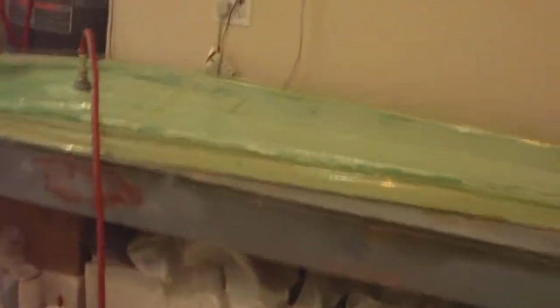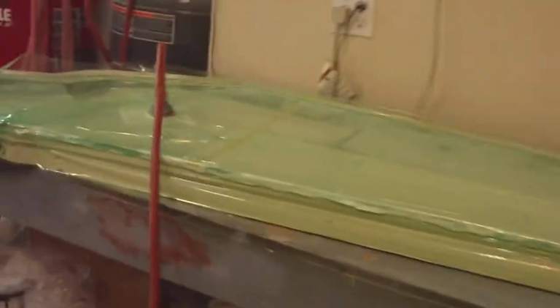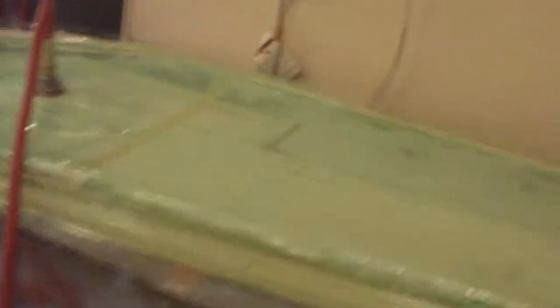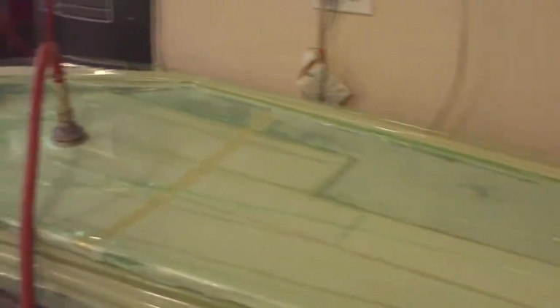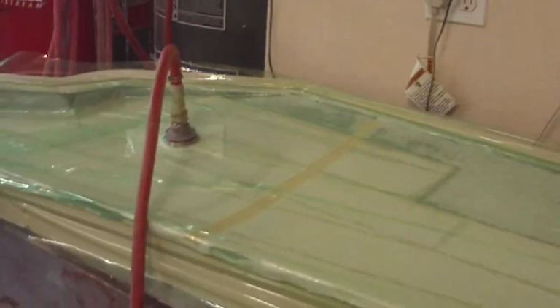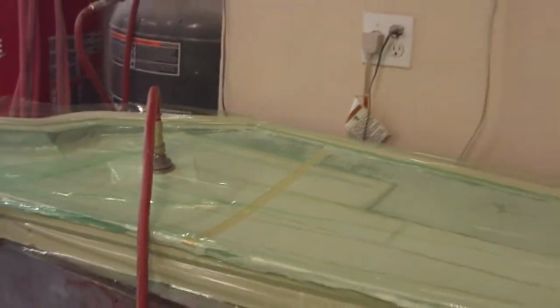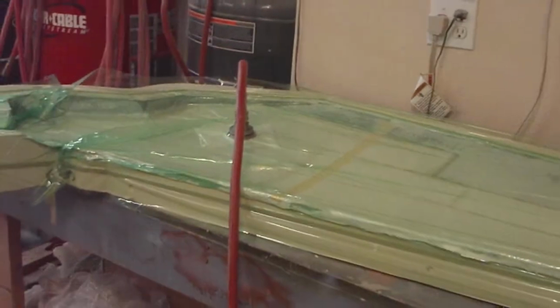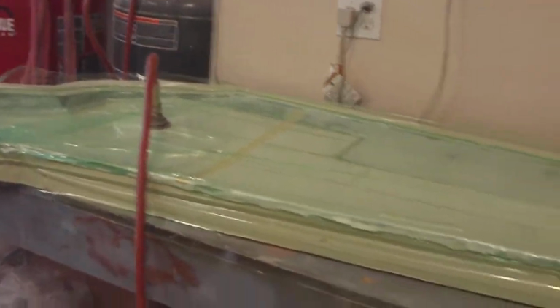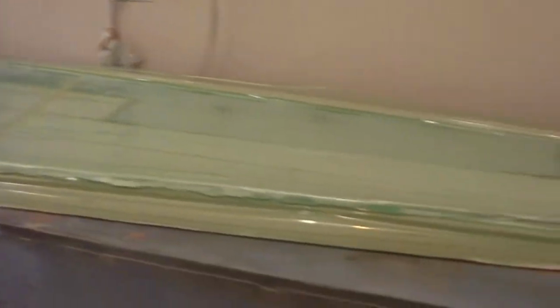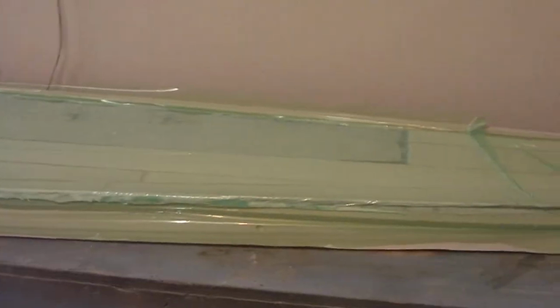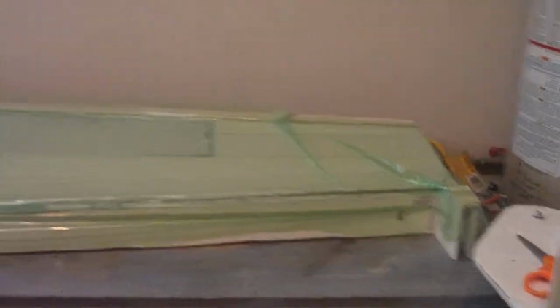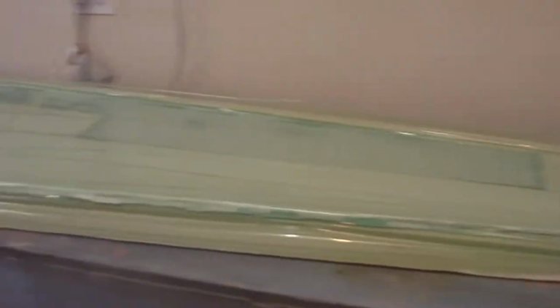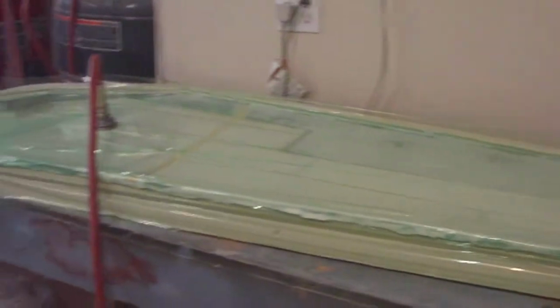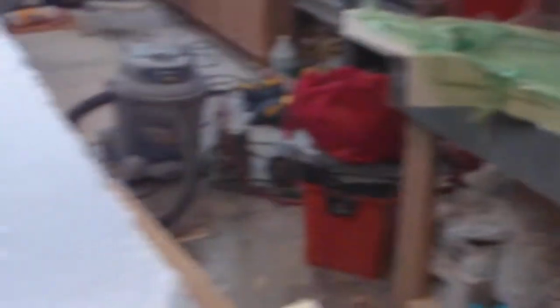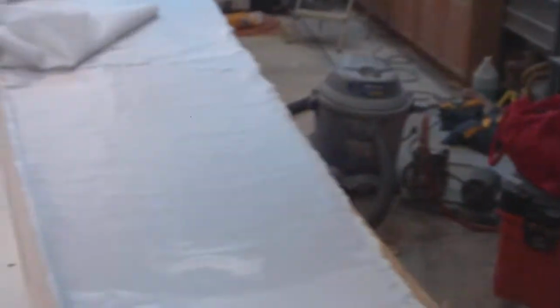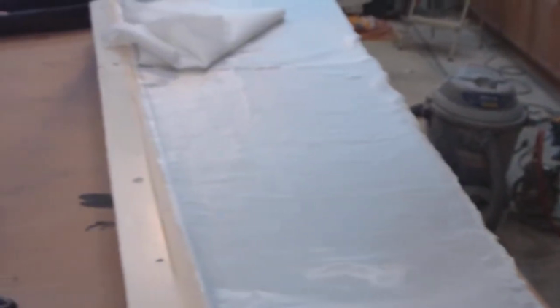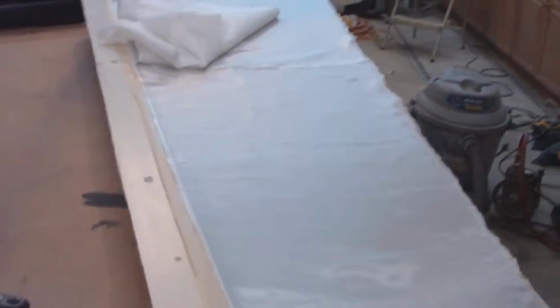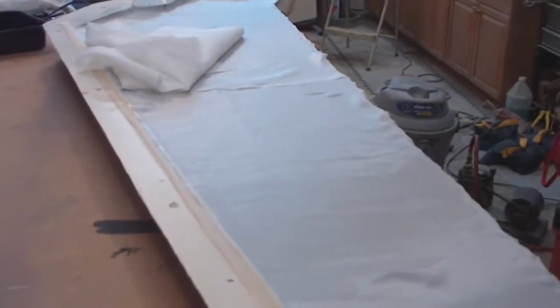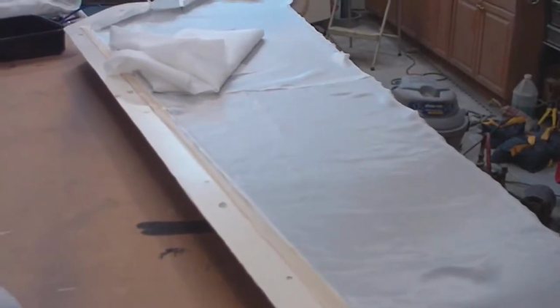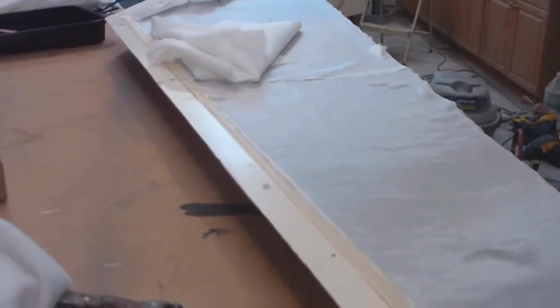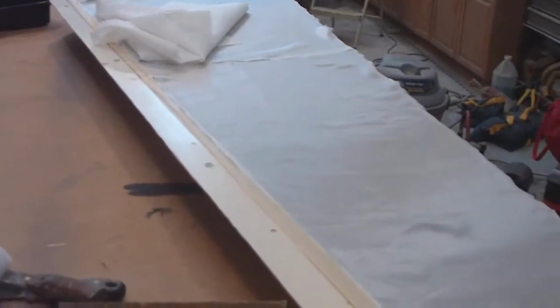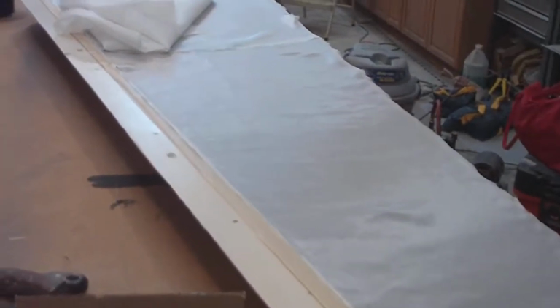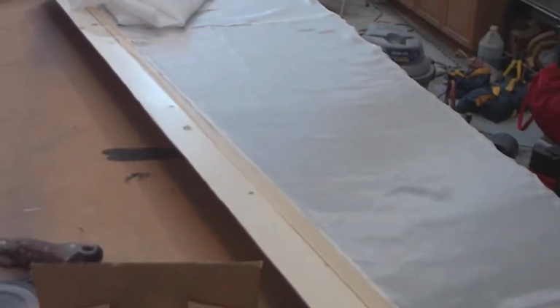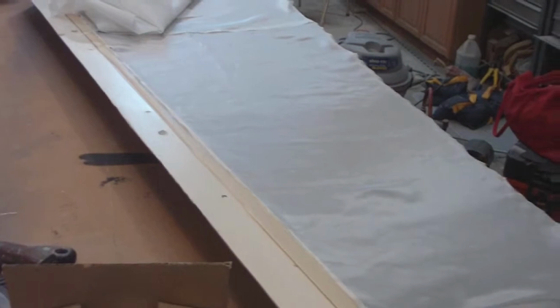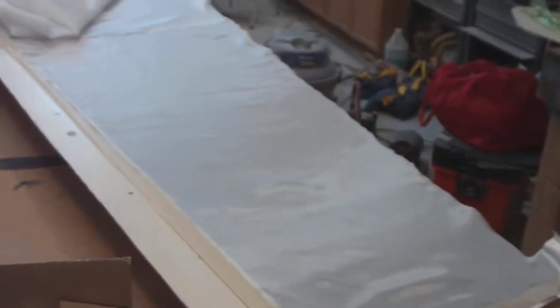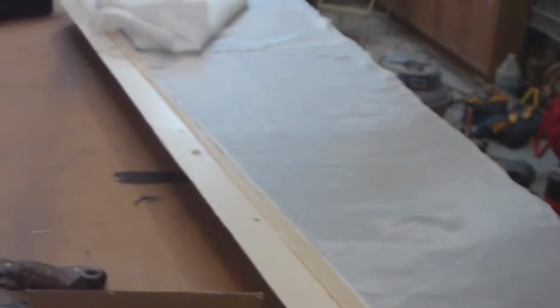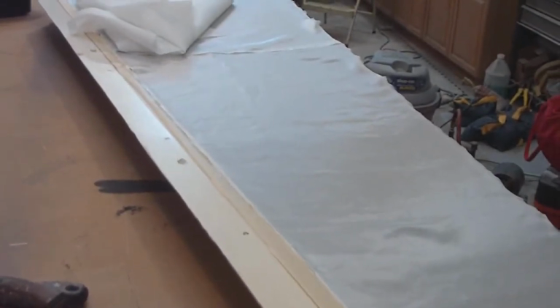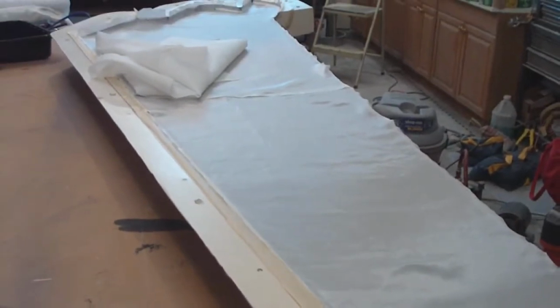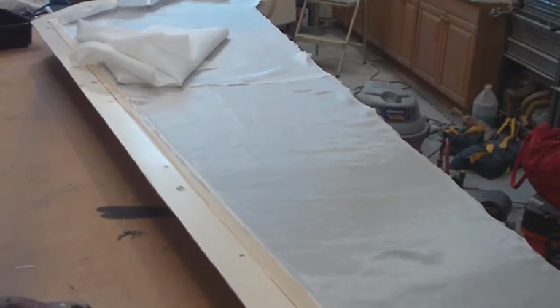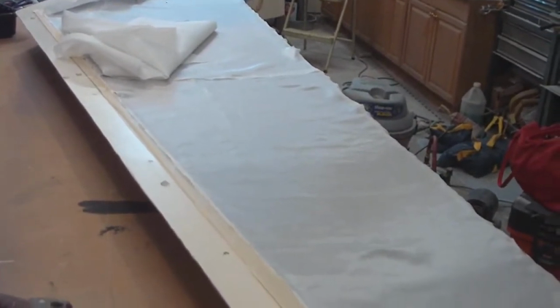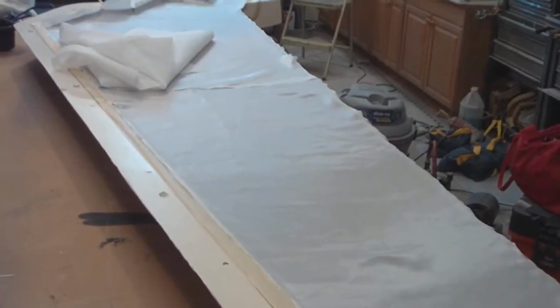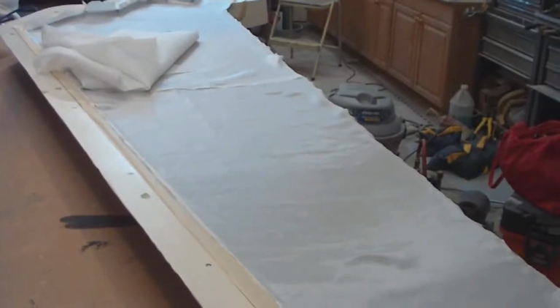I got this wing laid up. It's under vacuum. I'm getting ready to do this one so that both of them will be done by morning. Then I'm going to put them together and start testing my spar system.